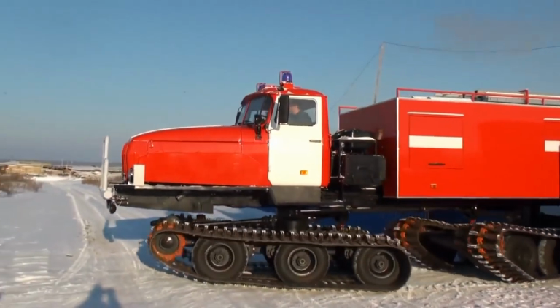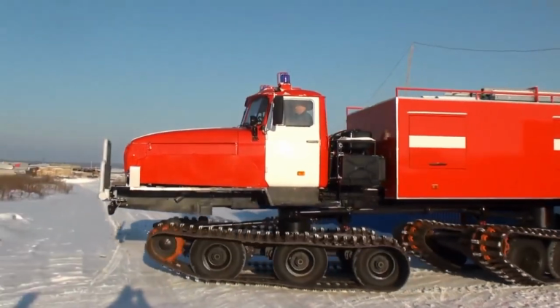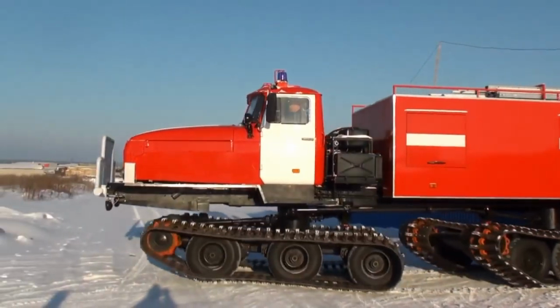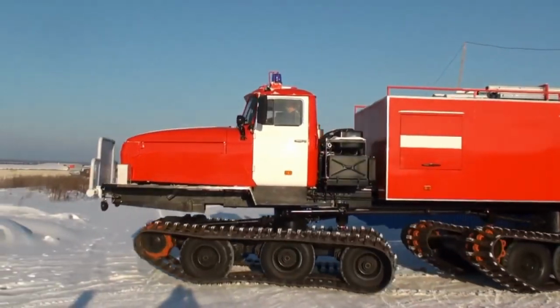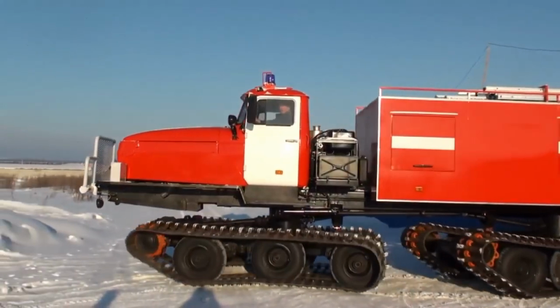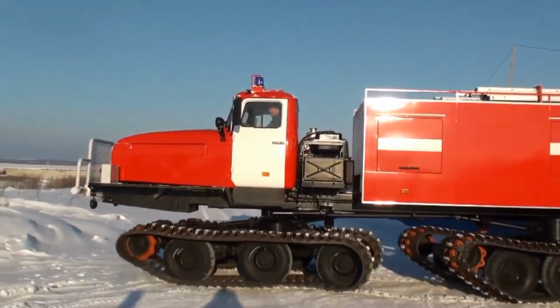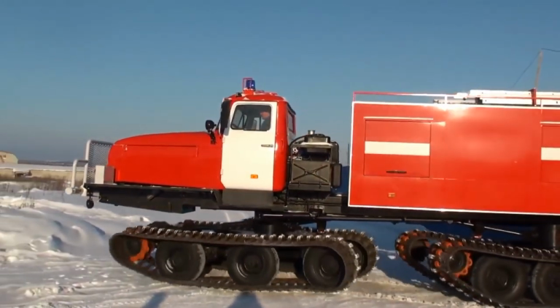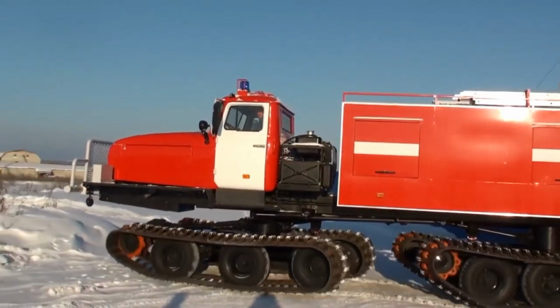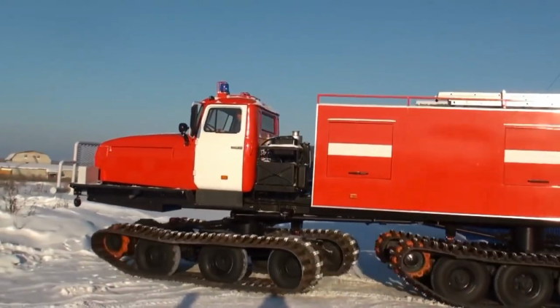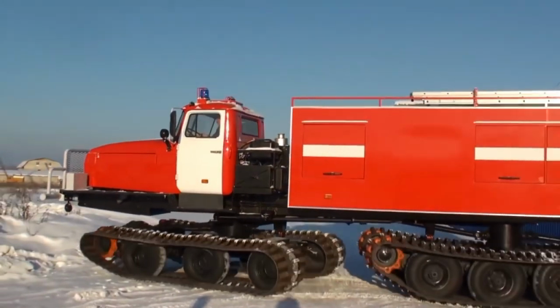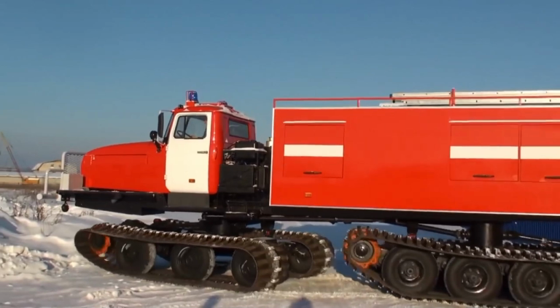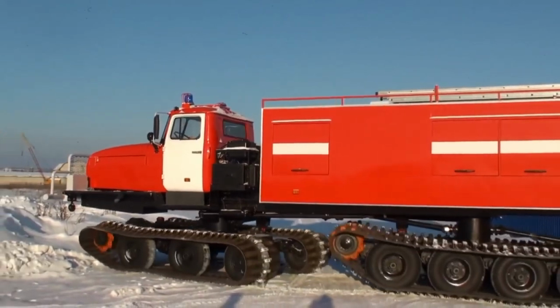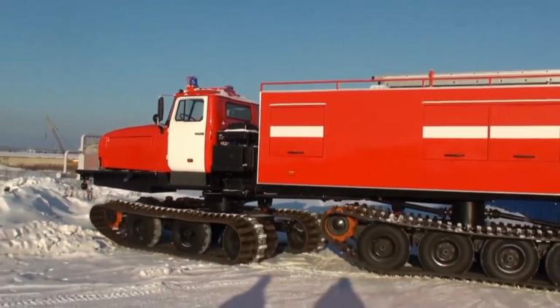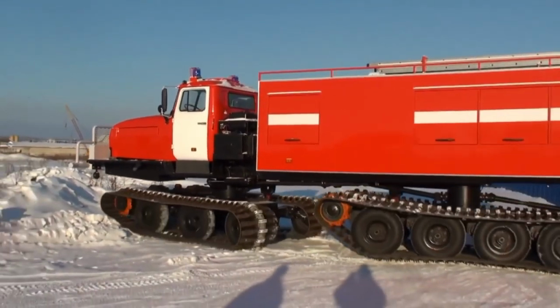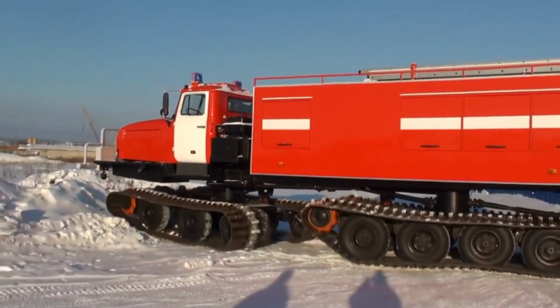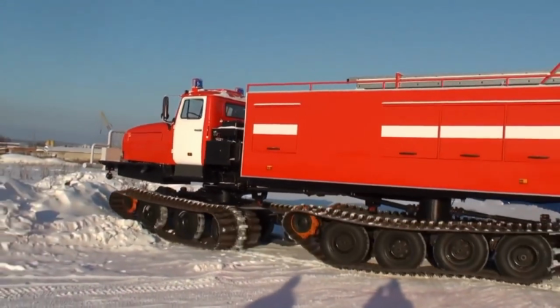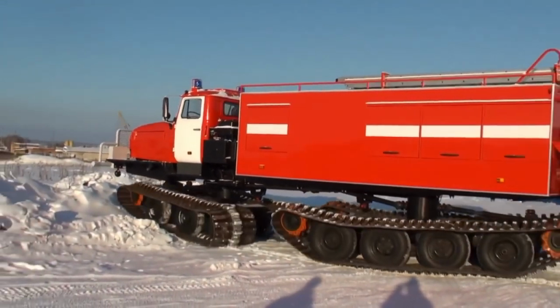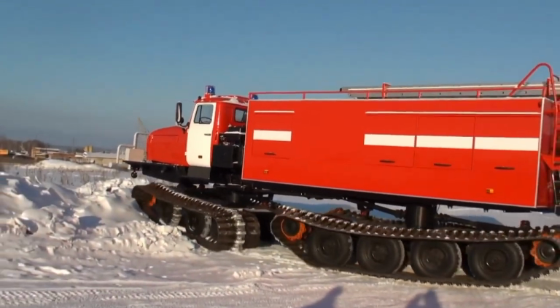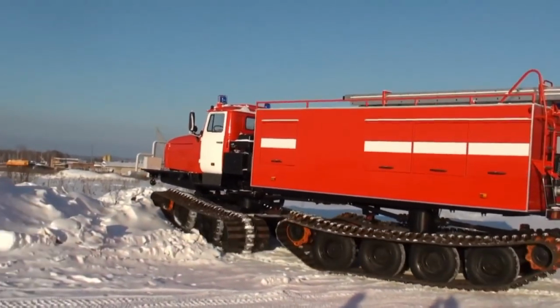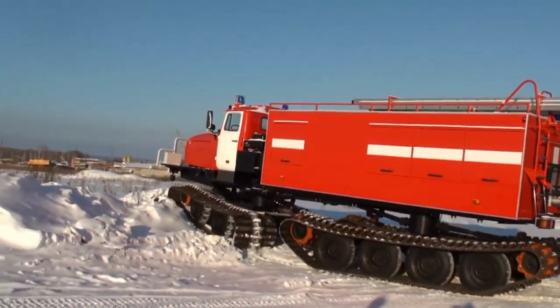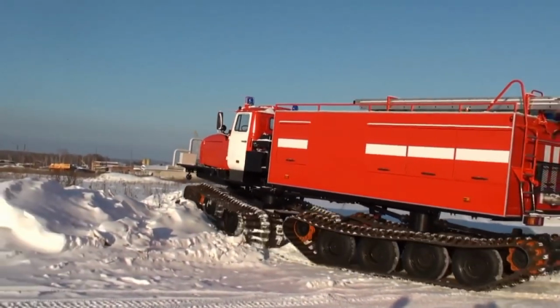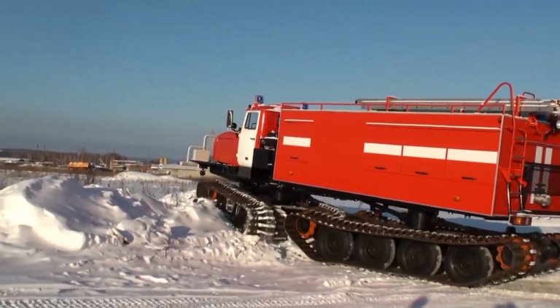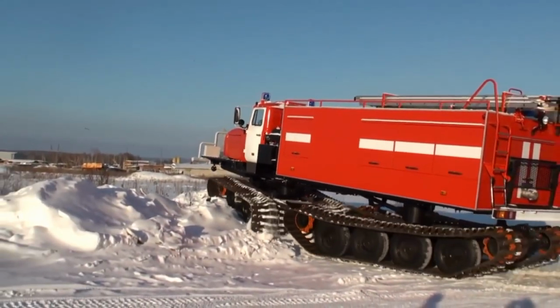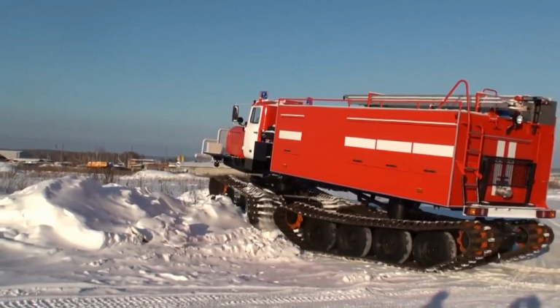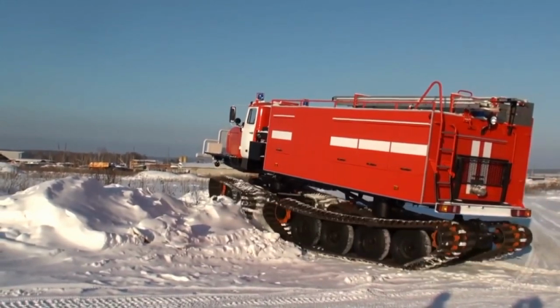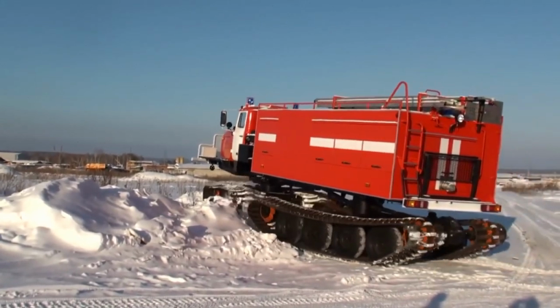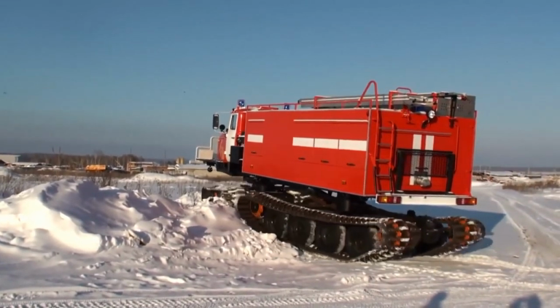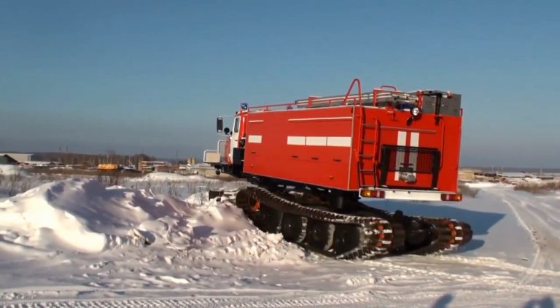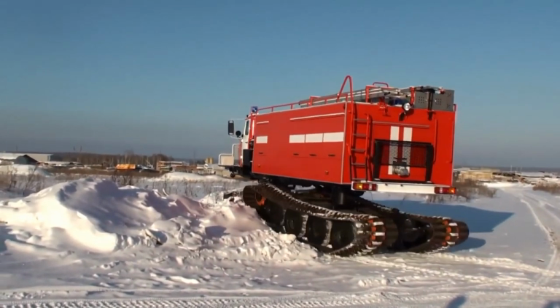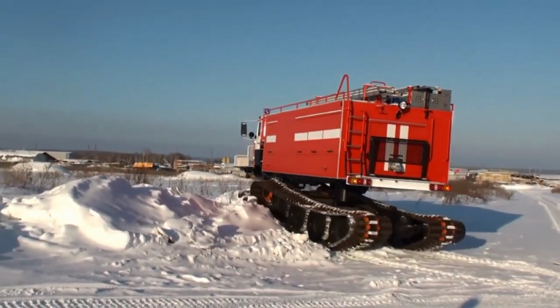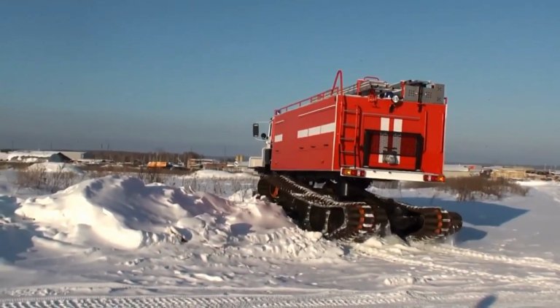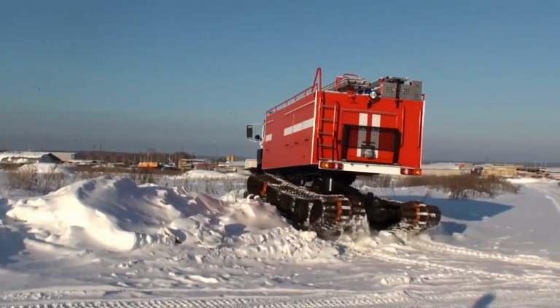If there are two hallmarks of Russian vehicles, toughness and simplicity come to mind. This simply awesome Ural 4320 base tracked fire truck has both the toughness and simplicity aspects handled in spades.